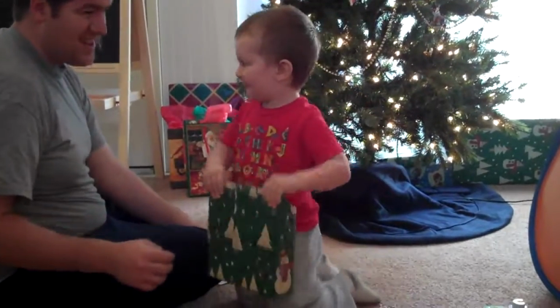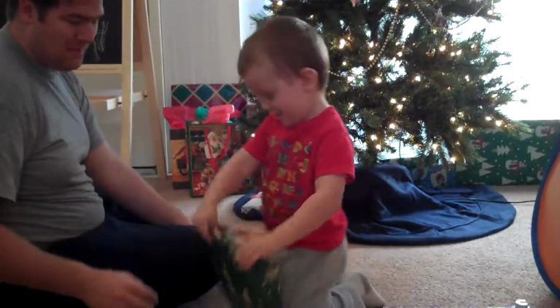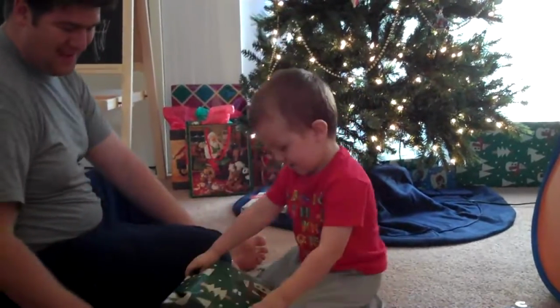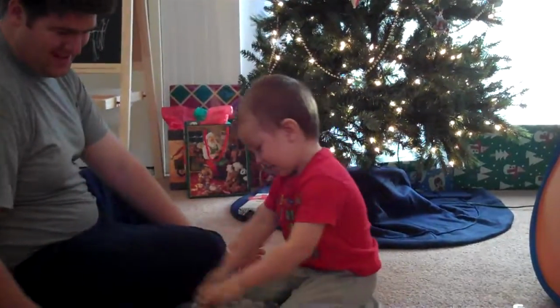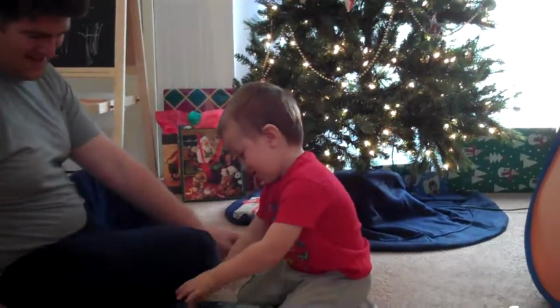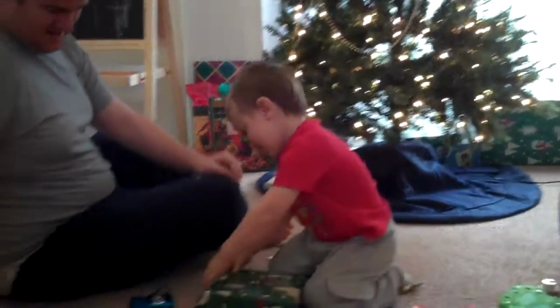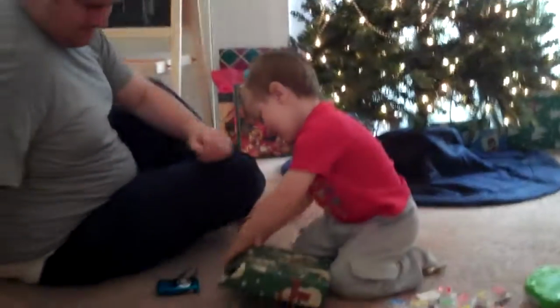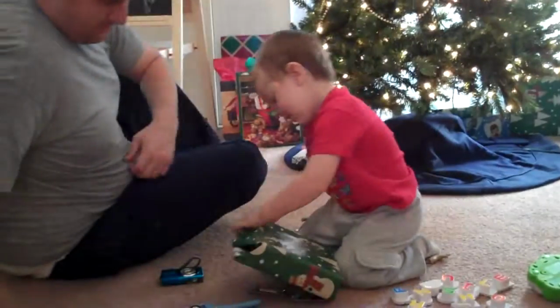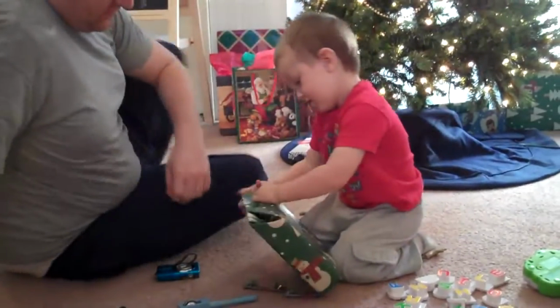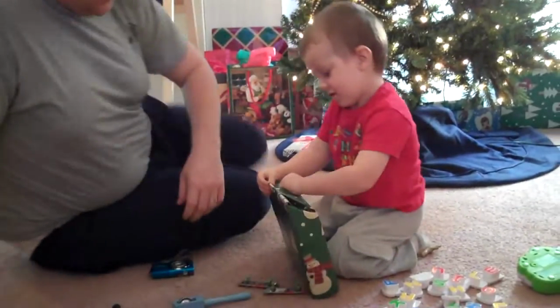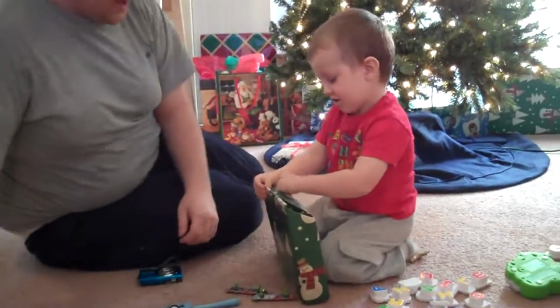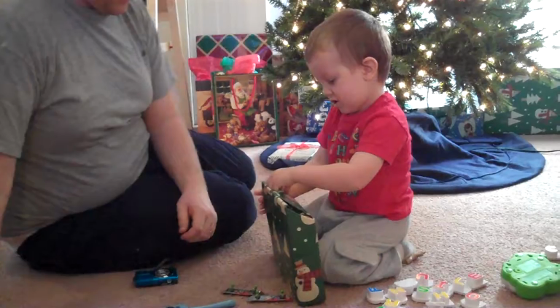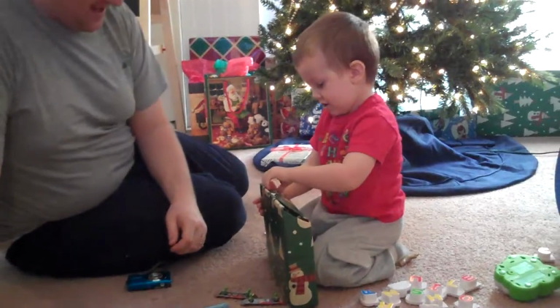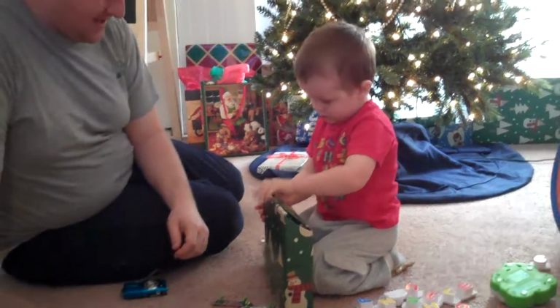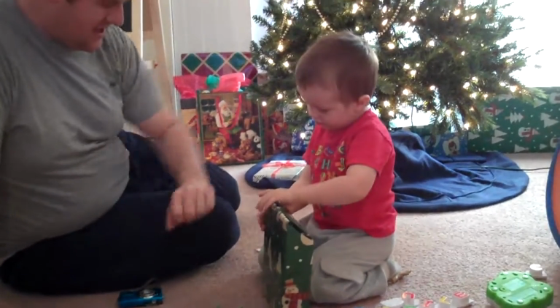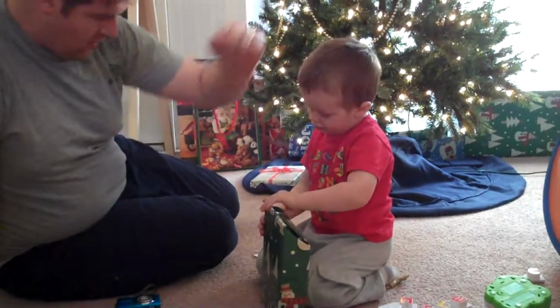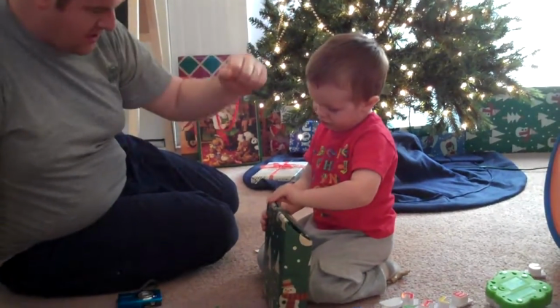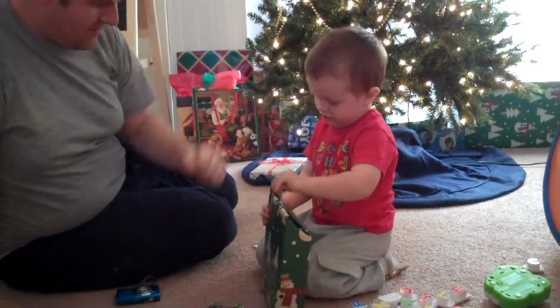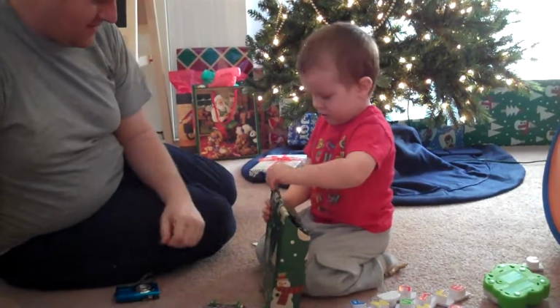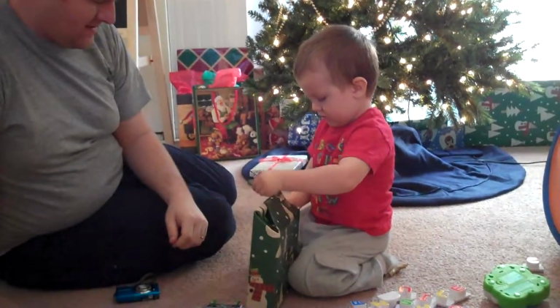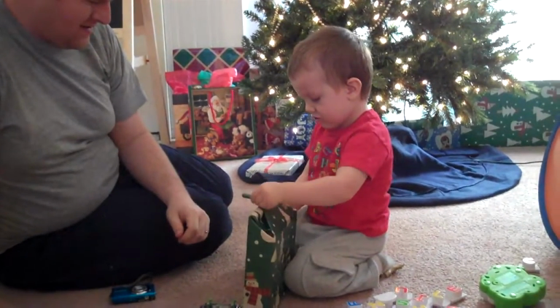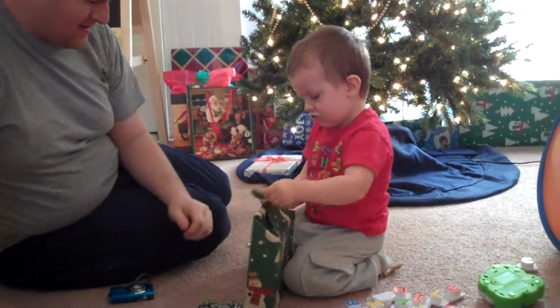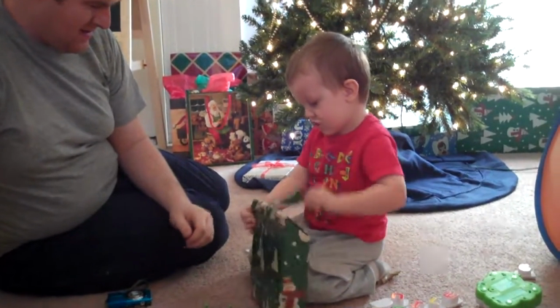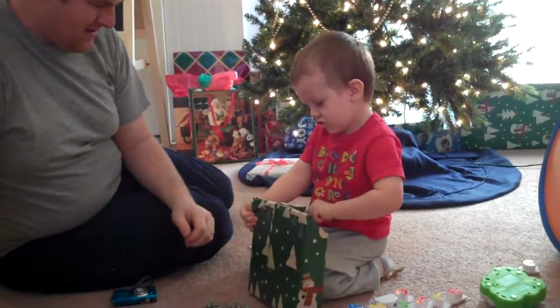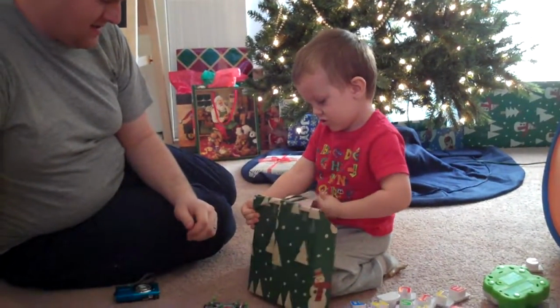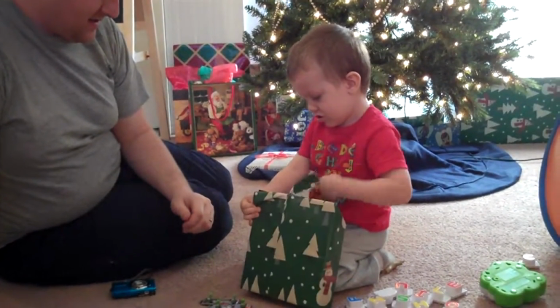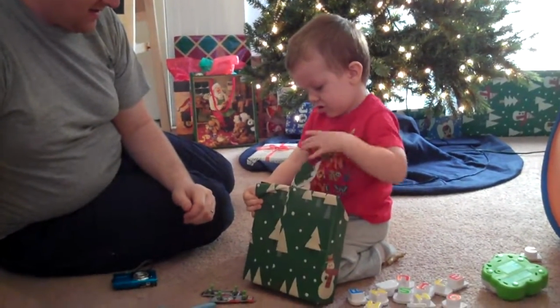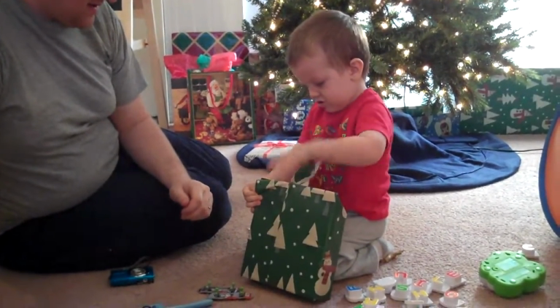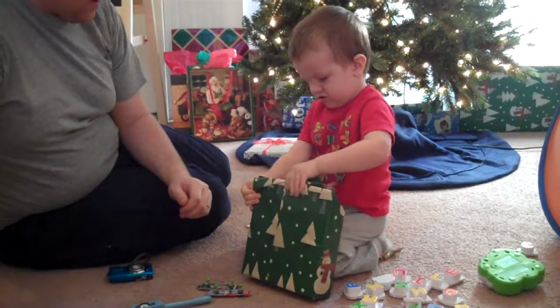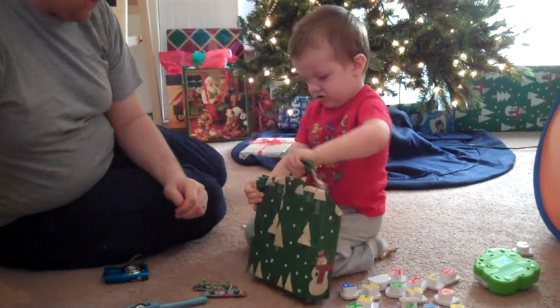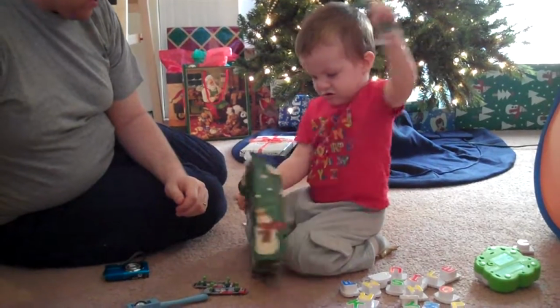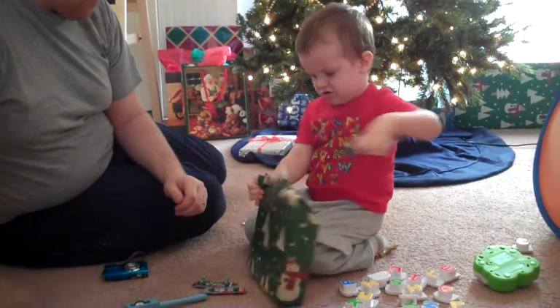Can you open it? You need help? No, he's got it. I got it. Open it up.